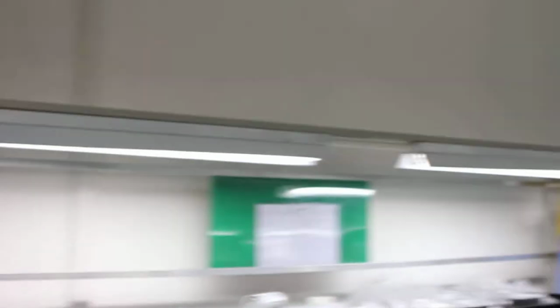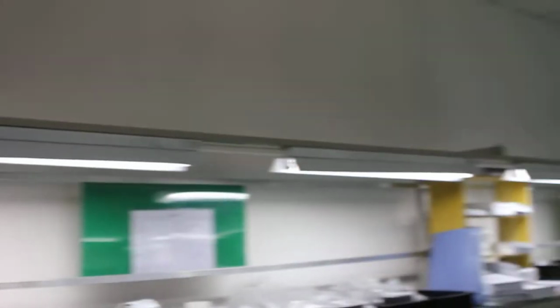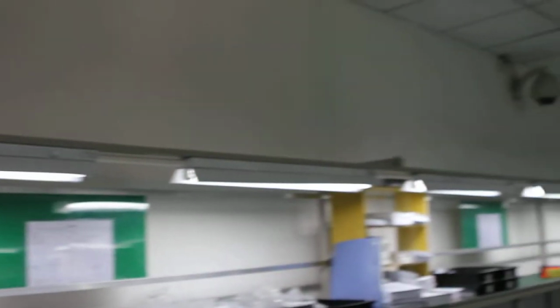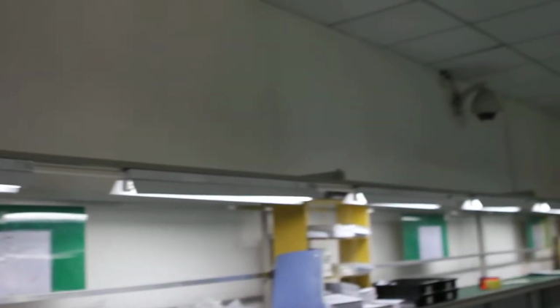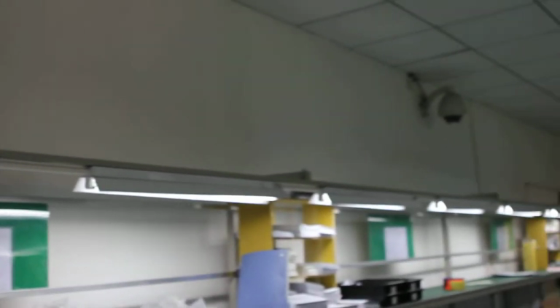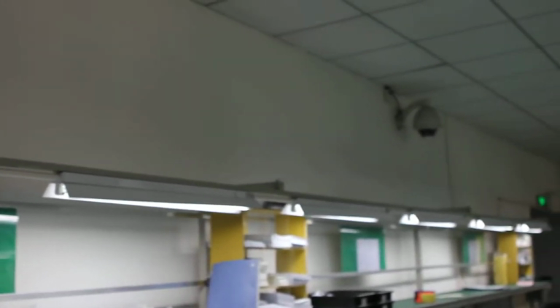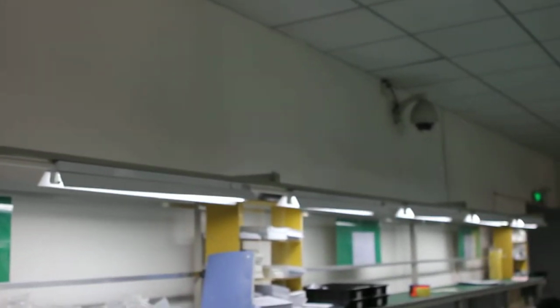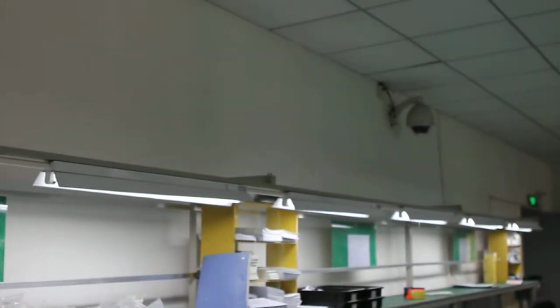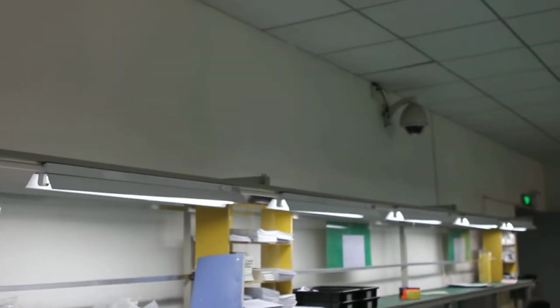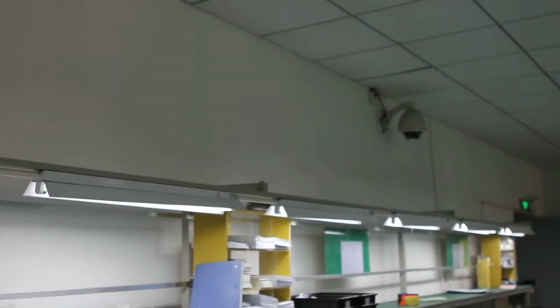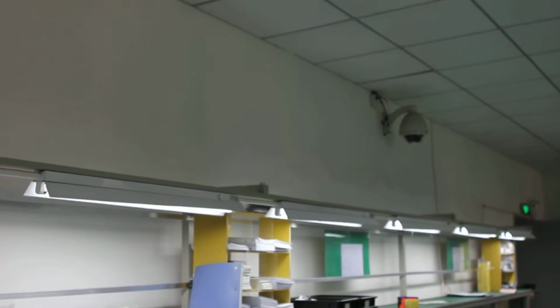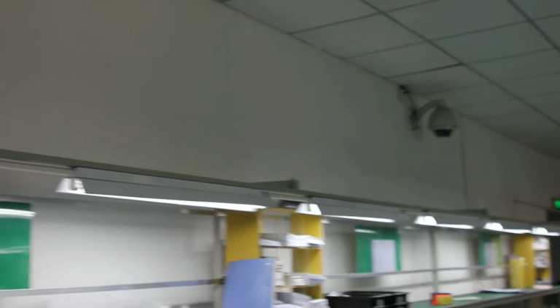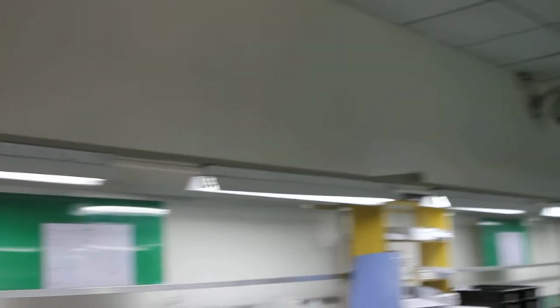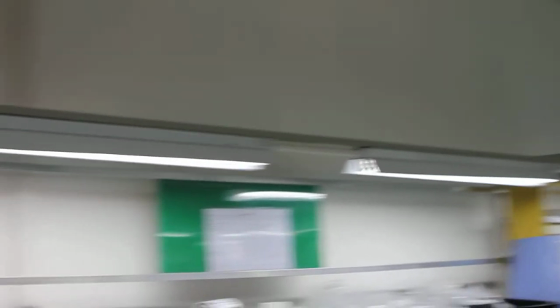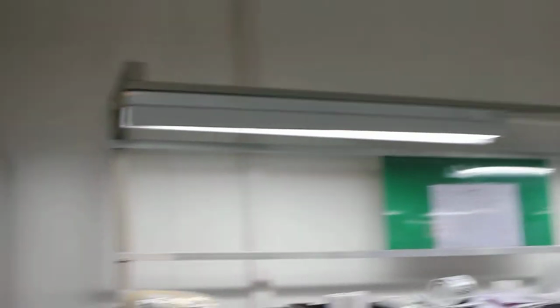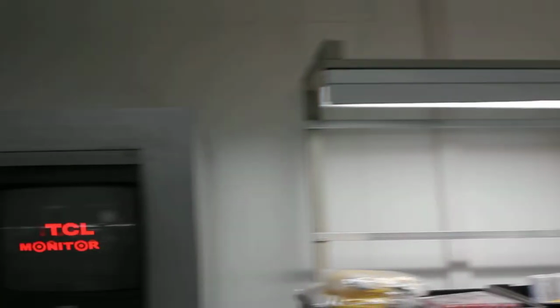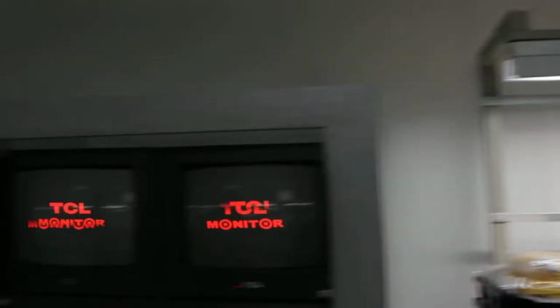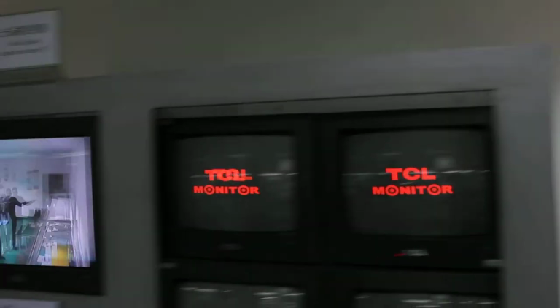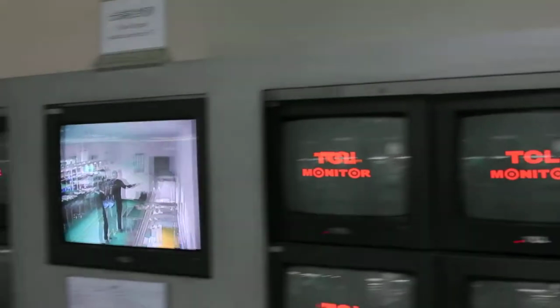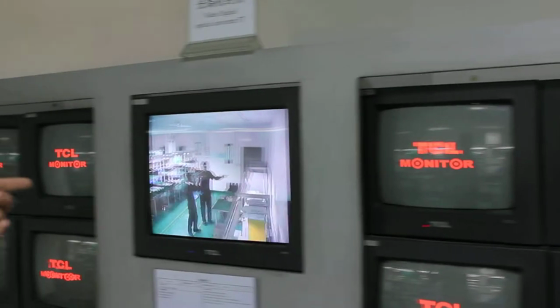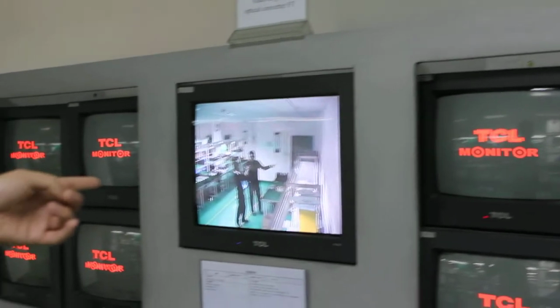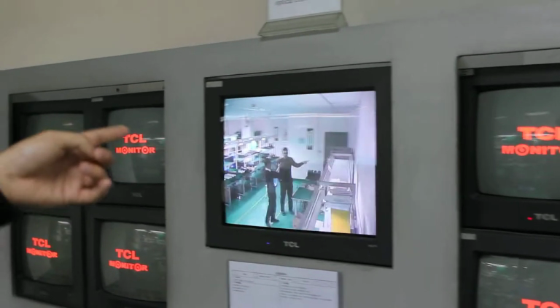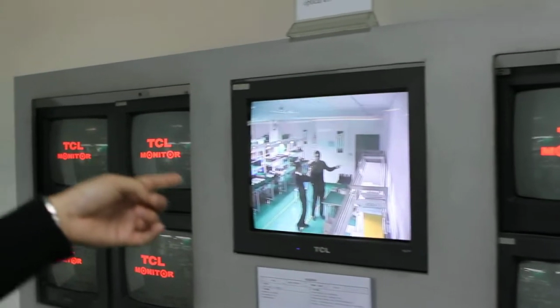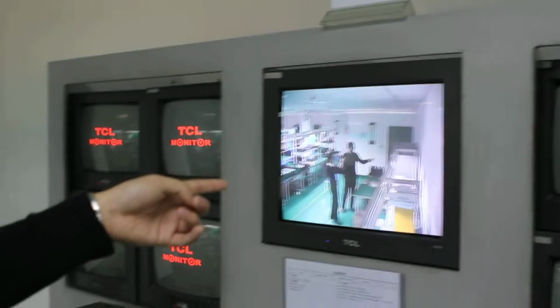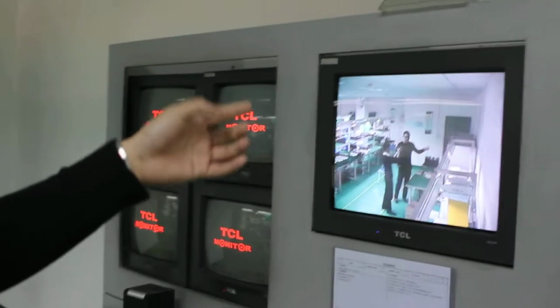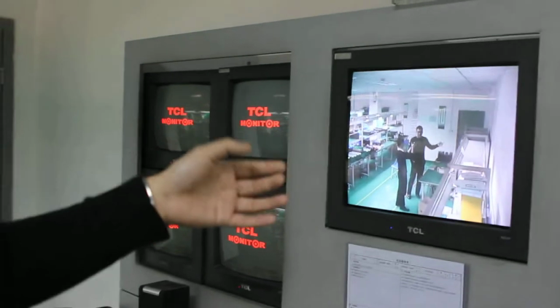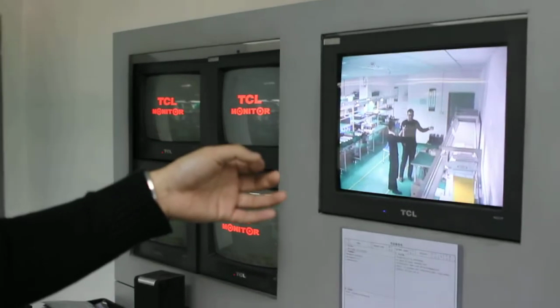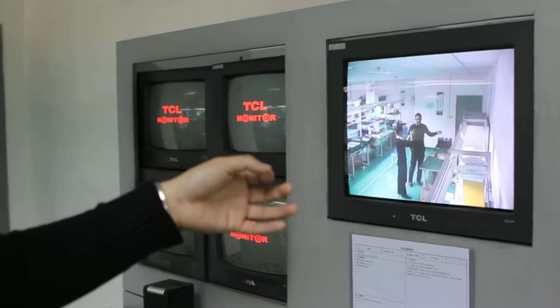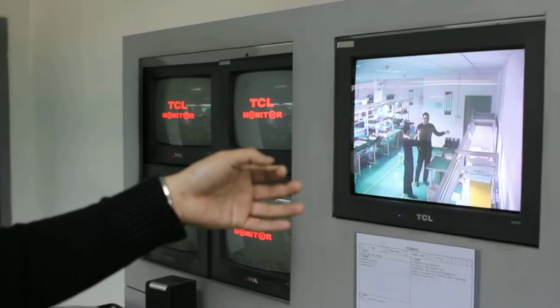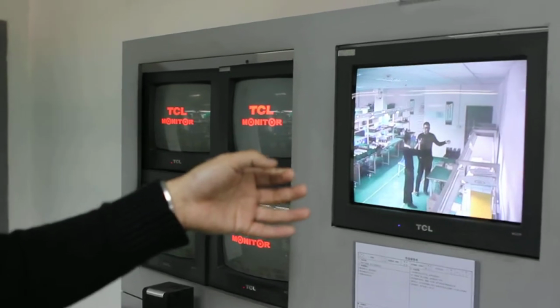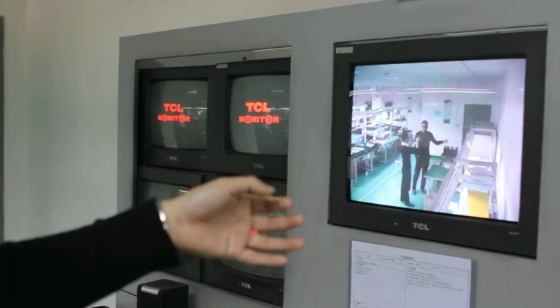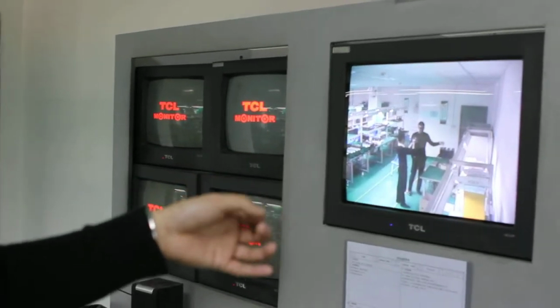The camera is not far away from here. Now you can see here is a monitor, and I'm using my hand to check whether there is a delay or not.